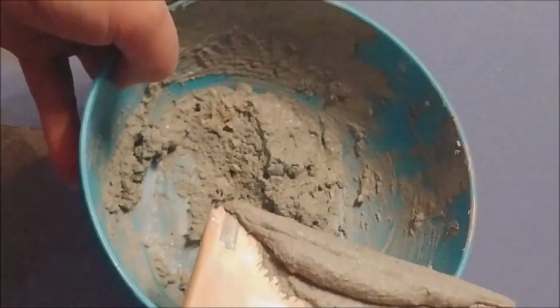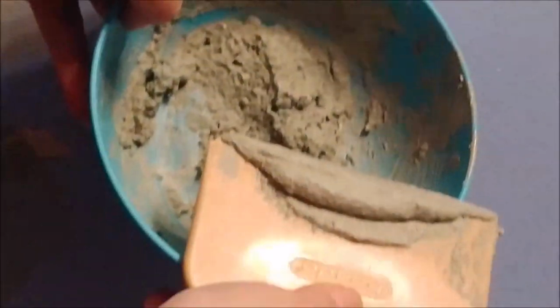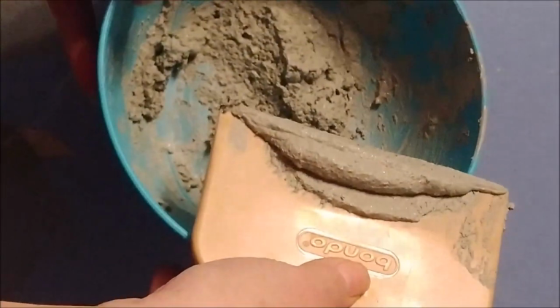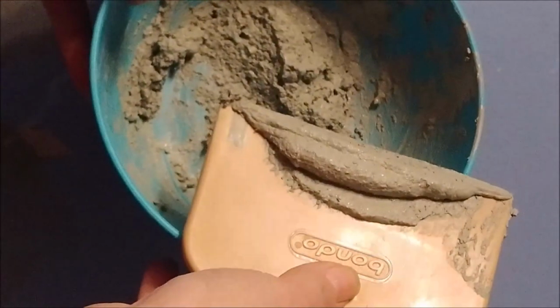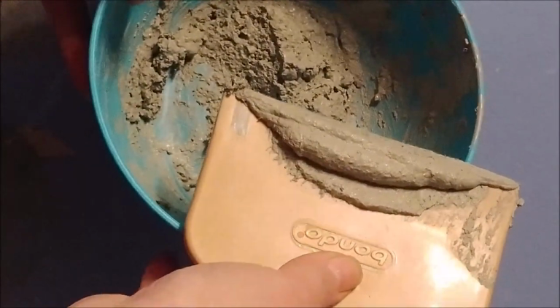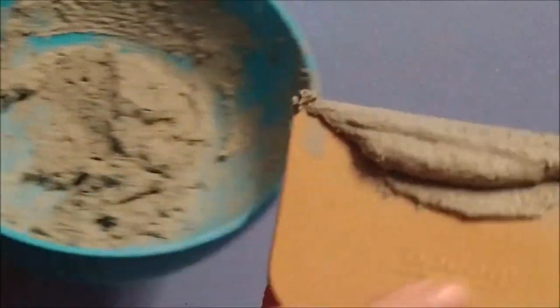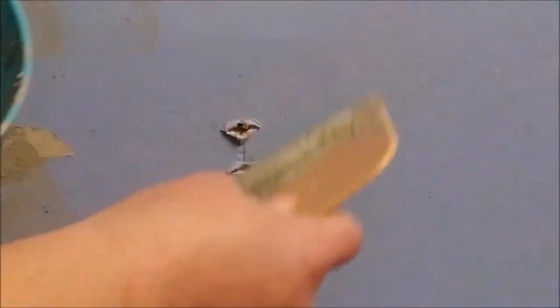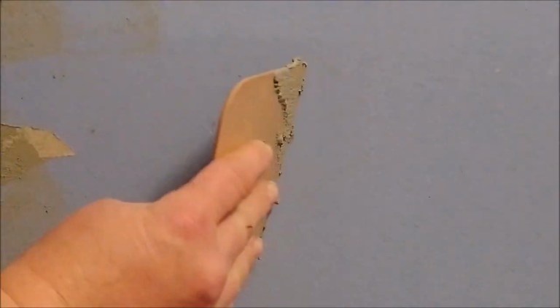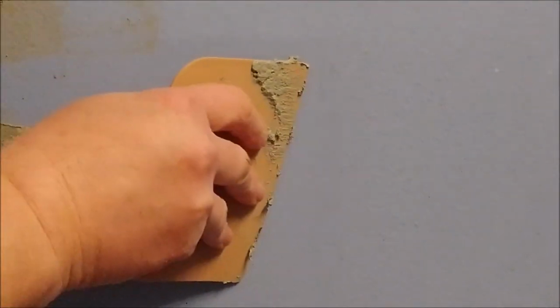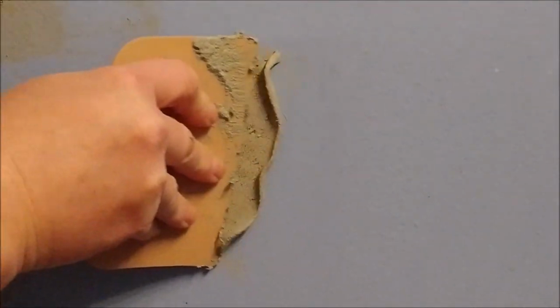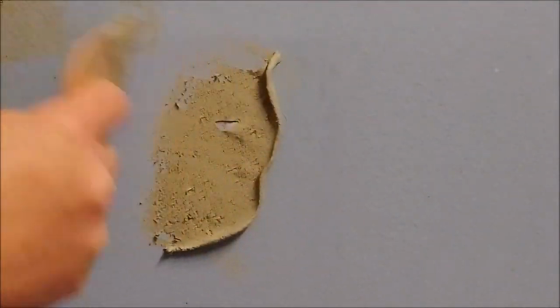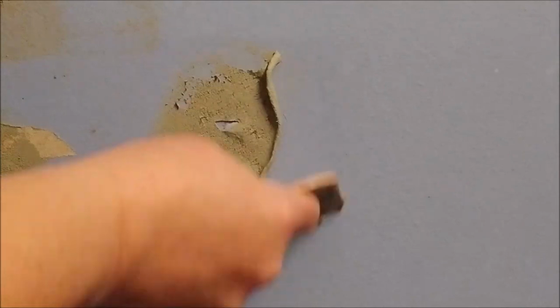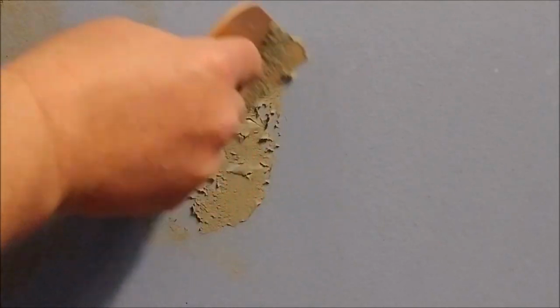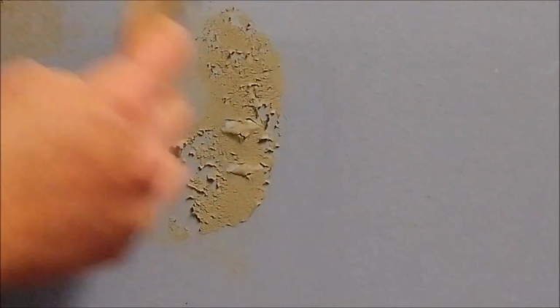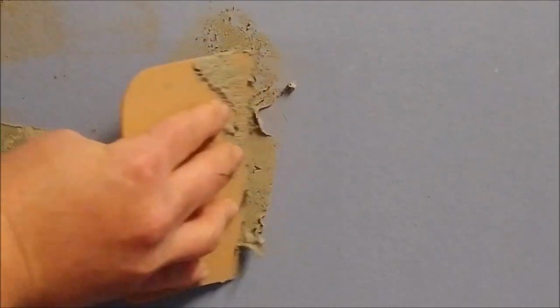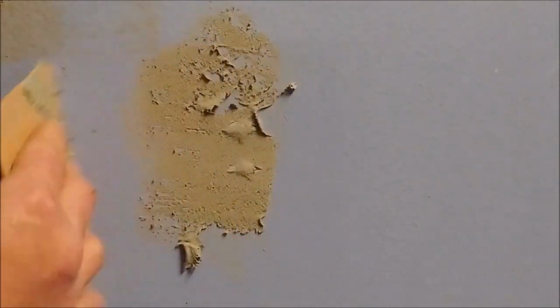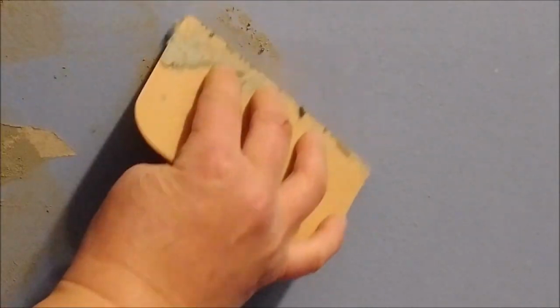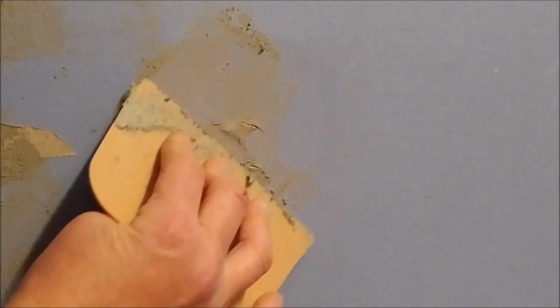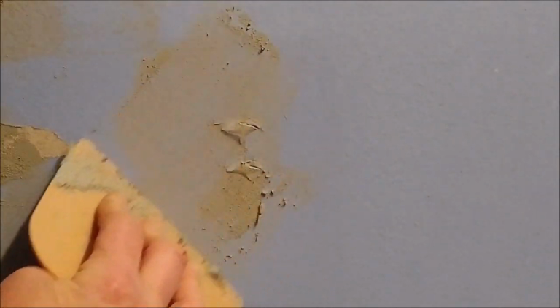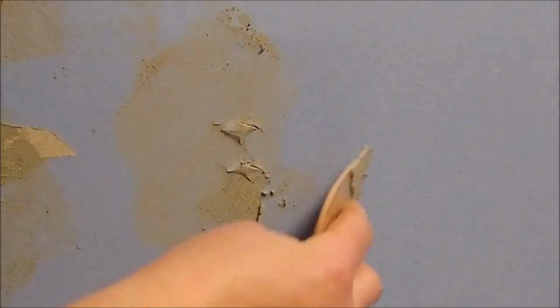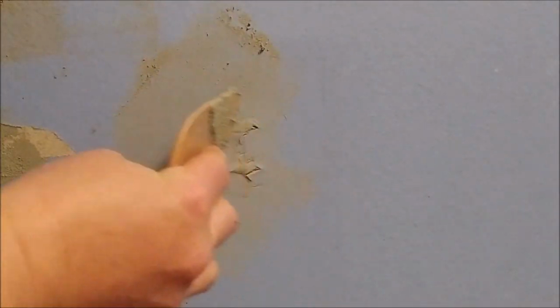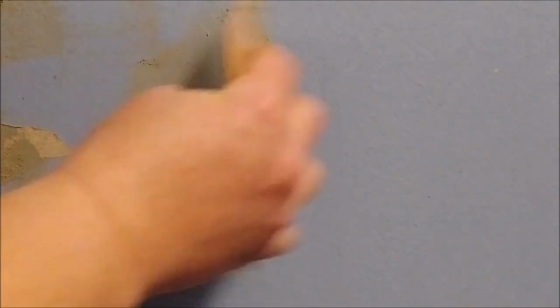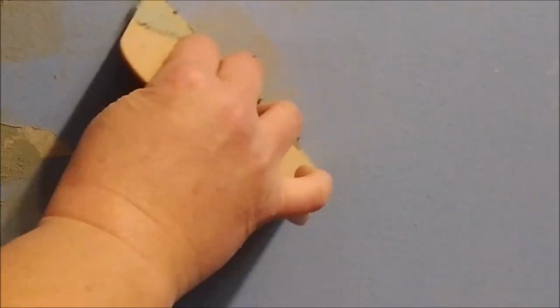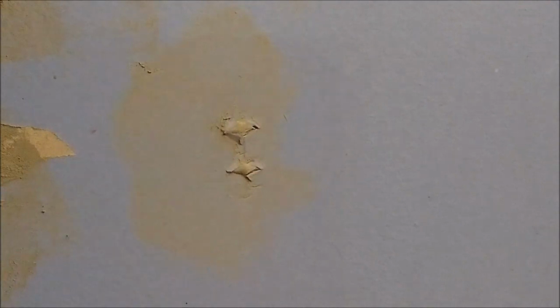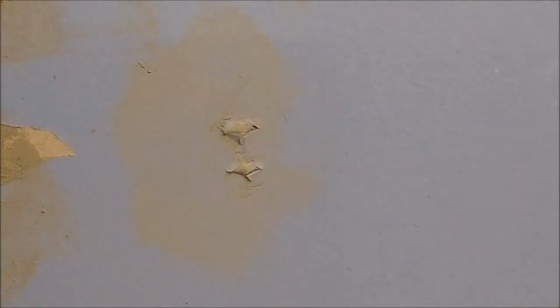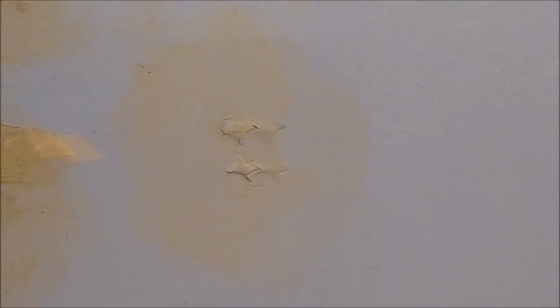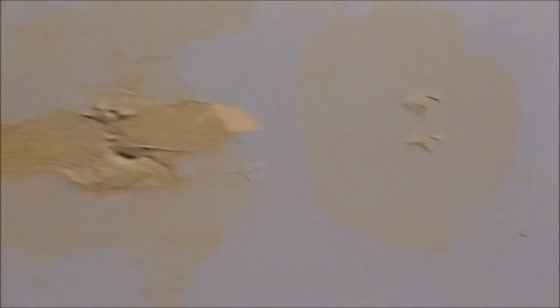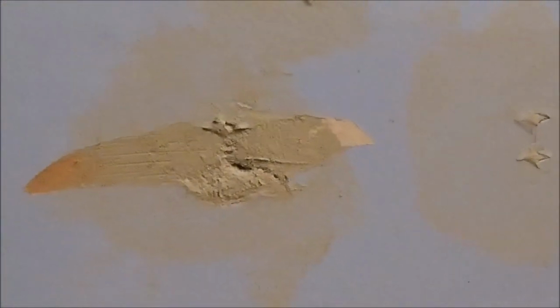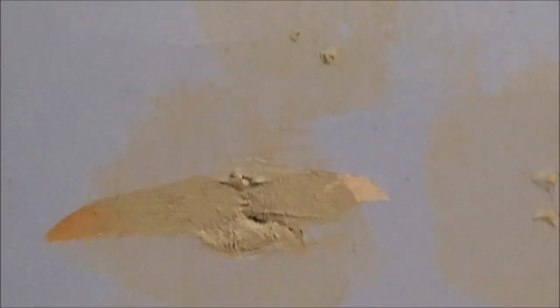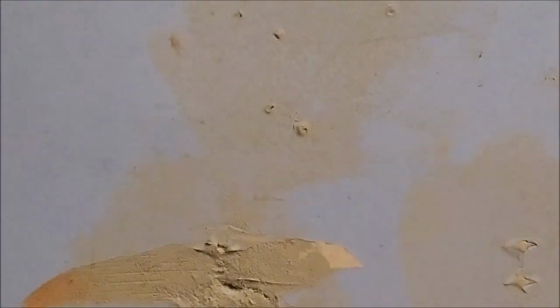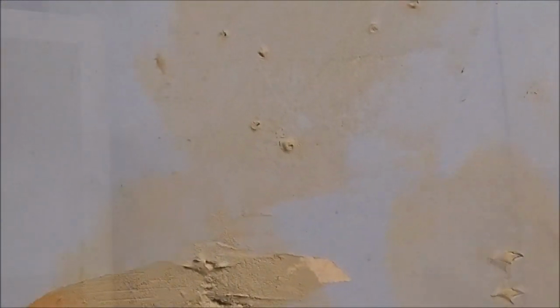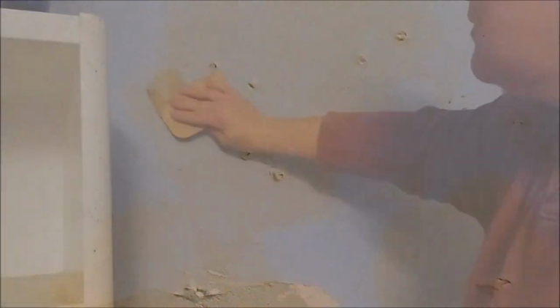This stuff works just like regular sheetrock mud. We'll just push it in and smooth it out, and we'll let it dry and see what happens.